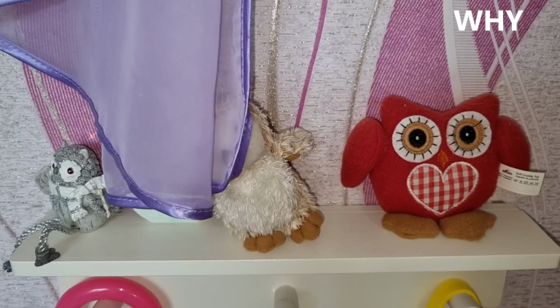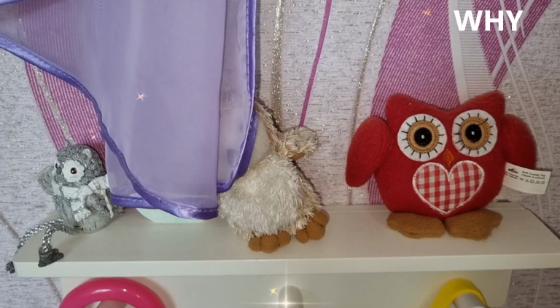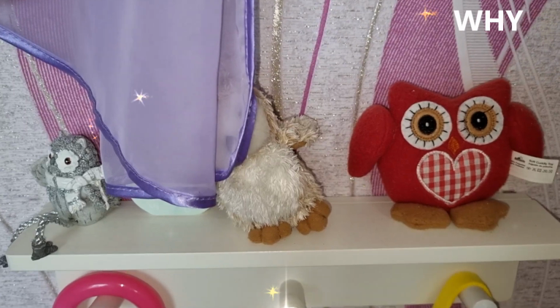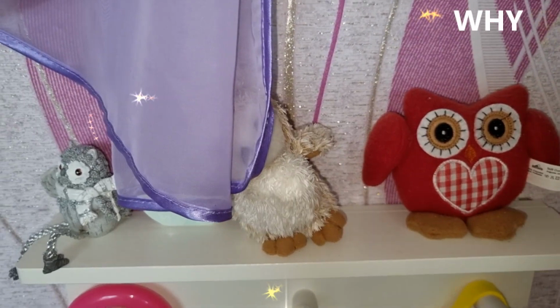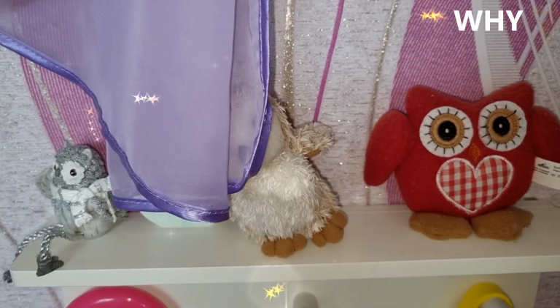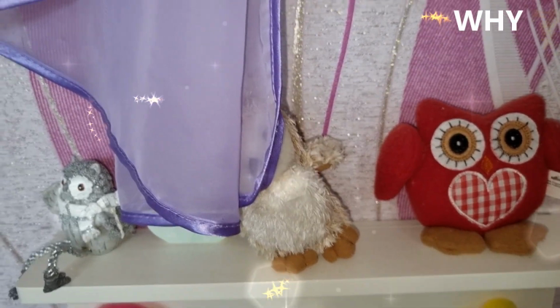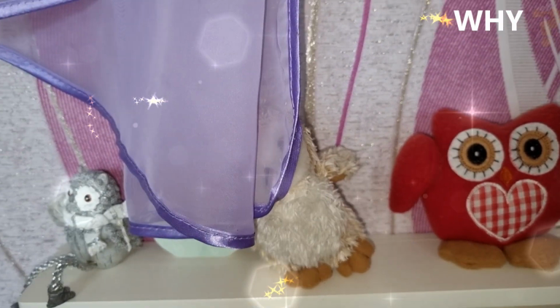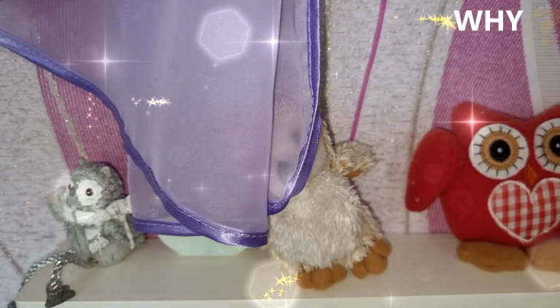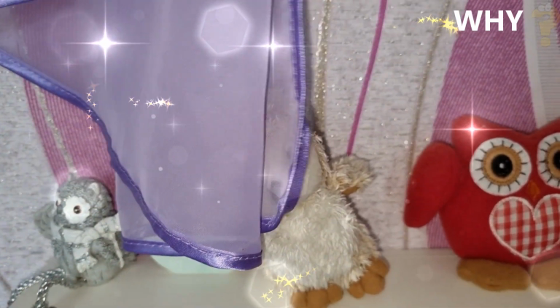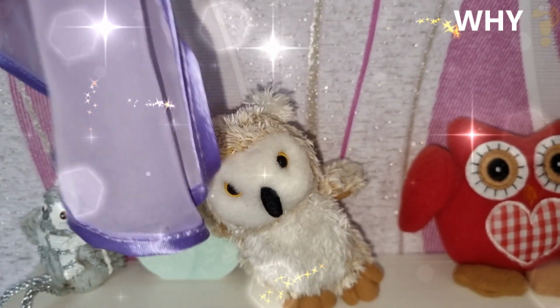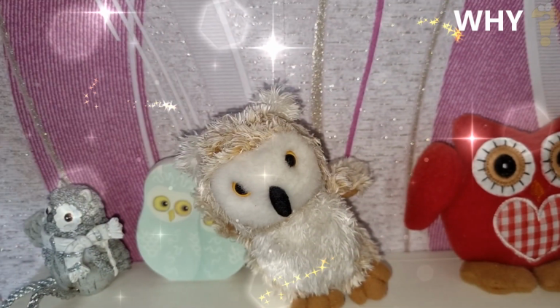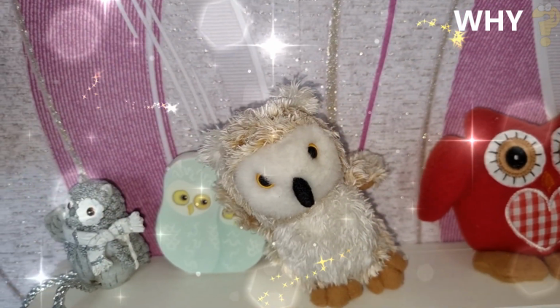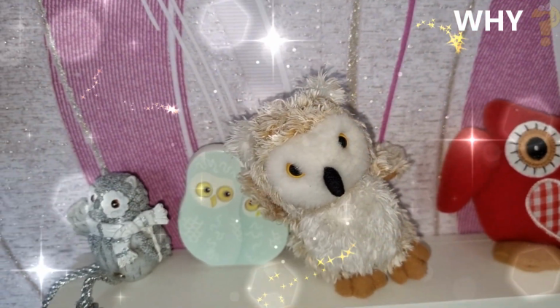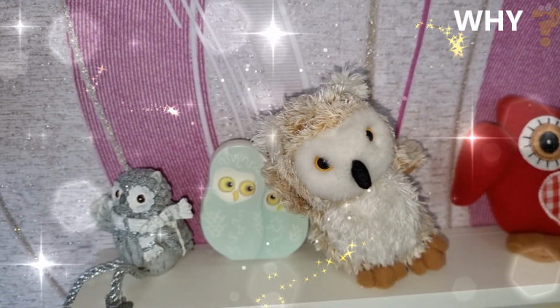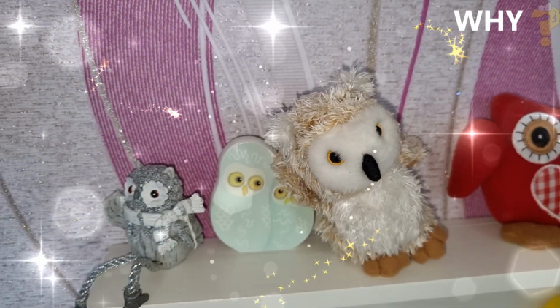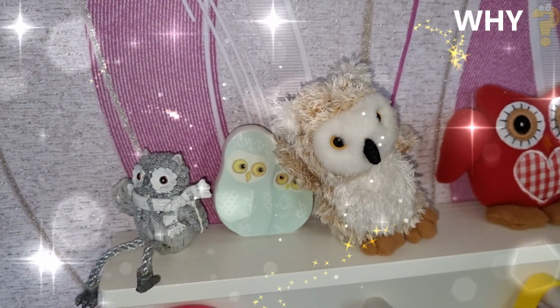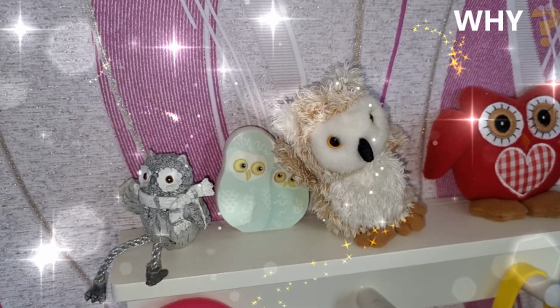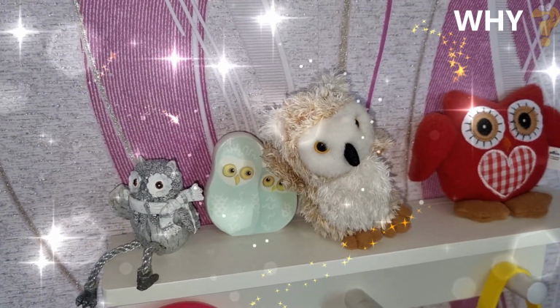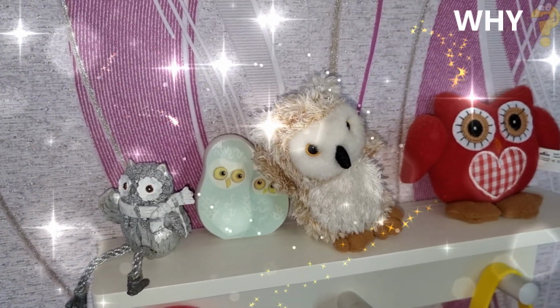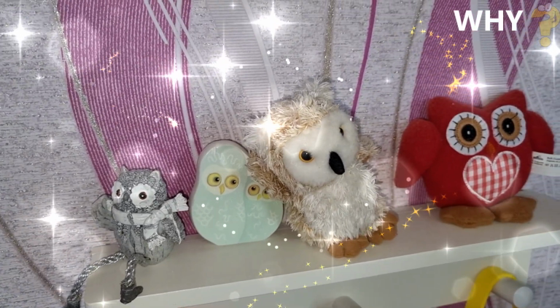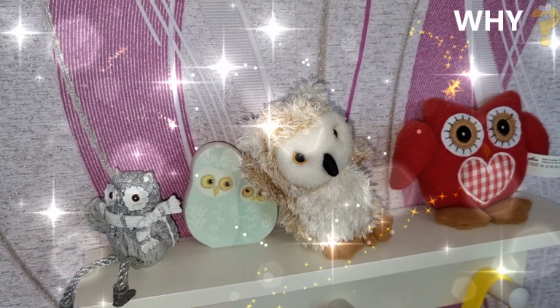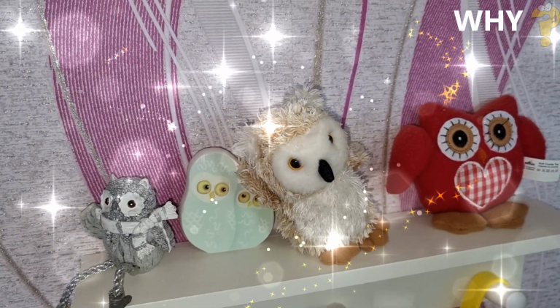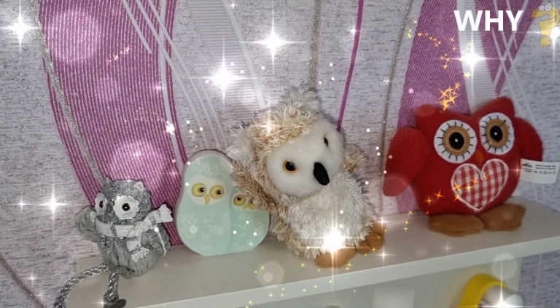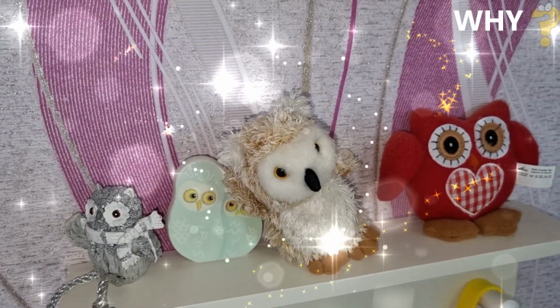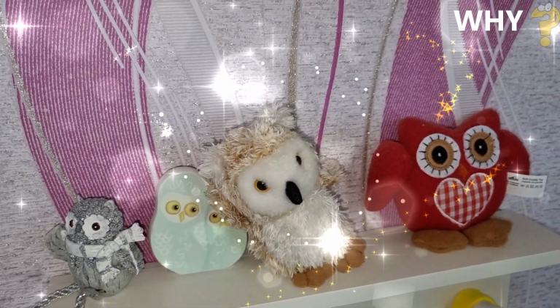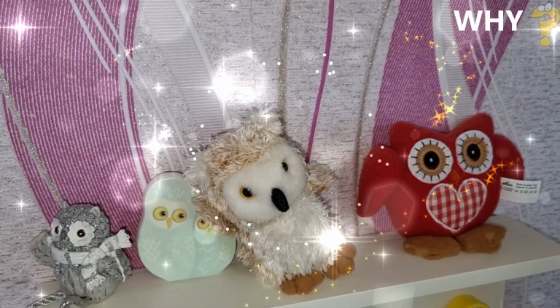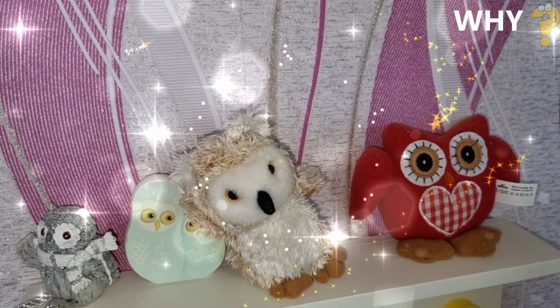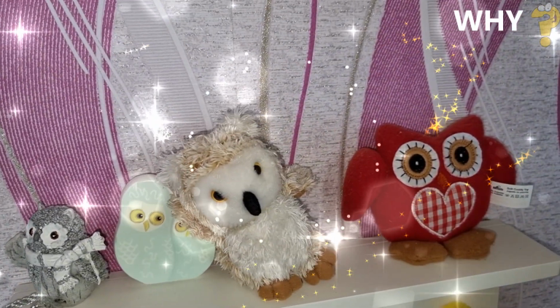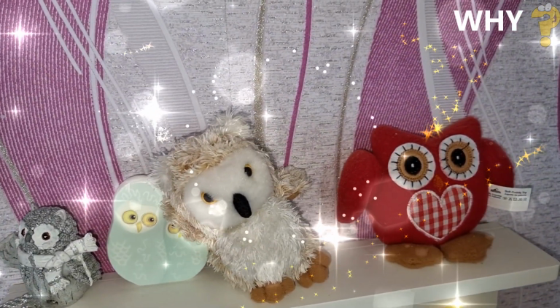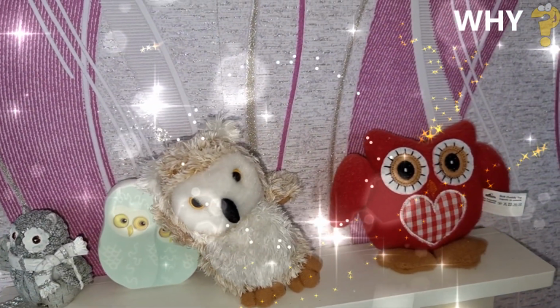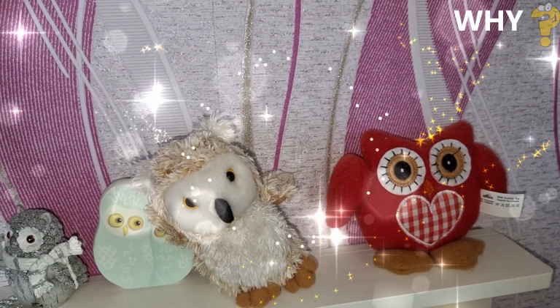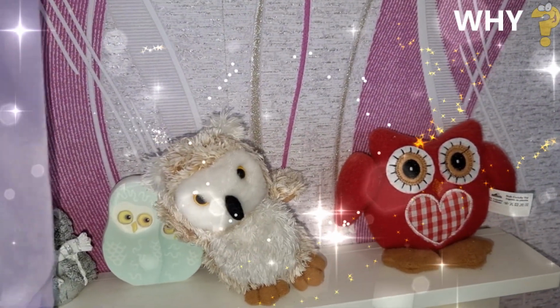Welcome to the Y channel. There is a lot of useful information here, be sure to watch this video from start to finish, and you will discover a new world for yourself. Enjoy watching.